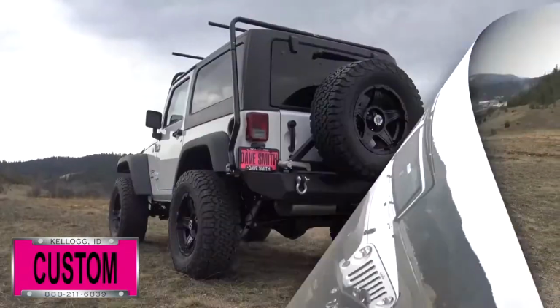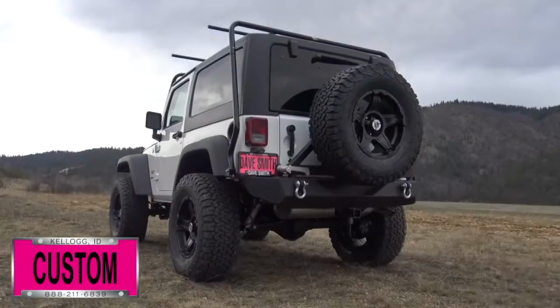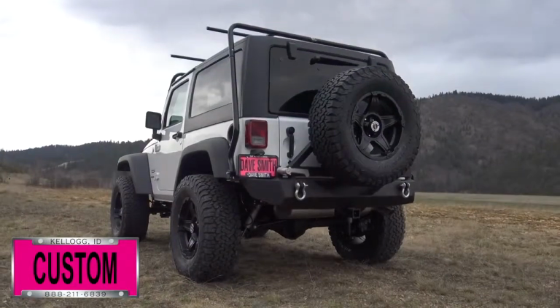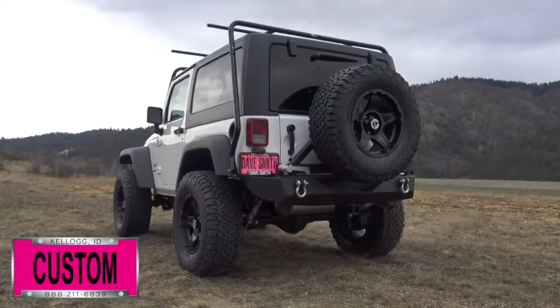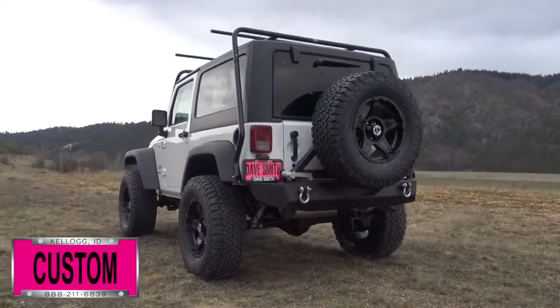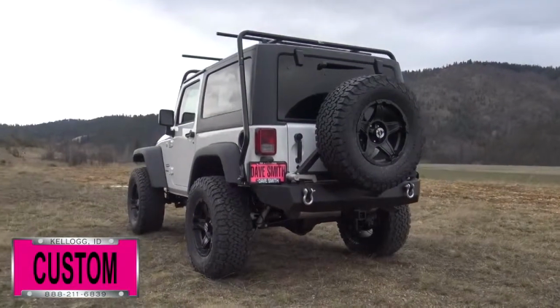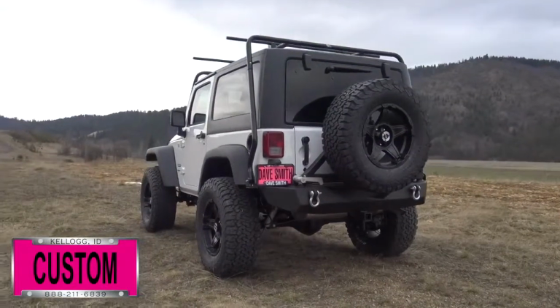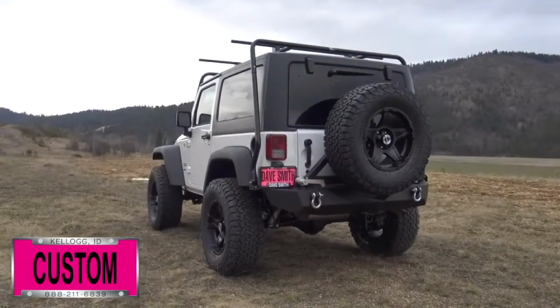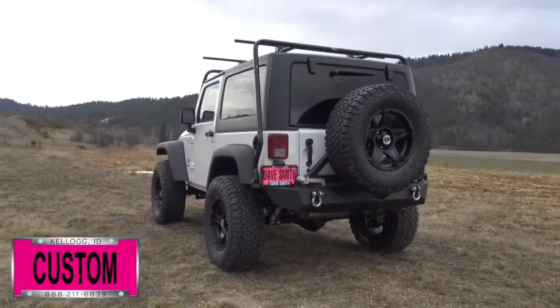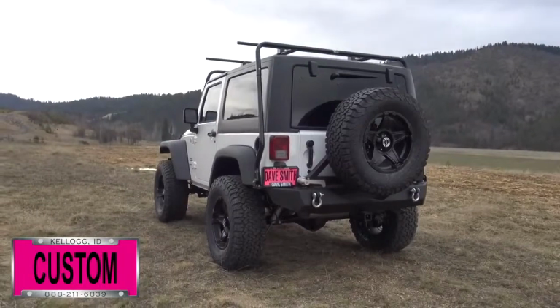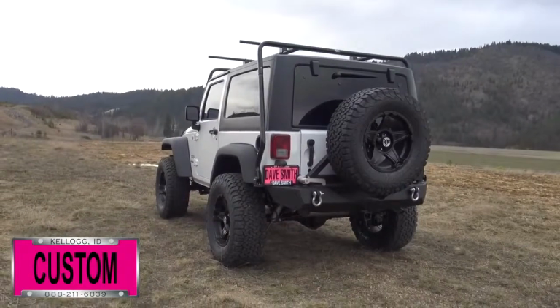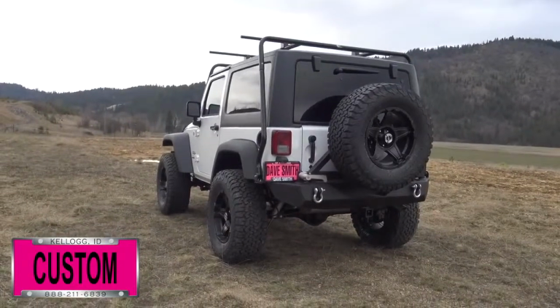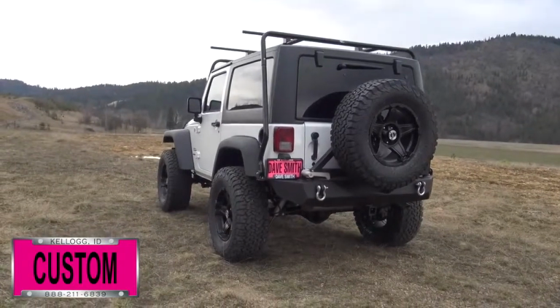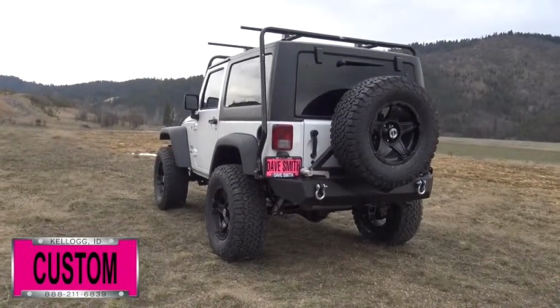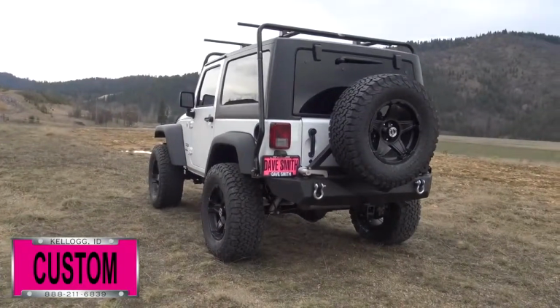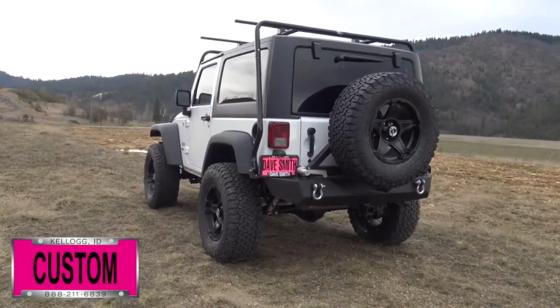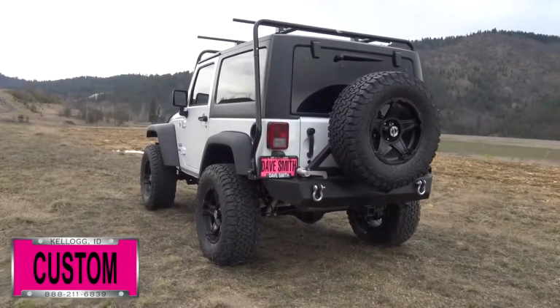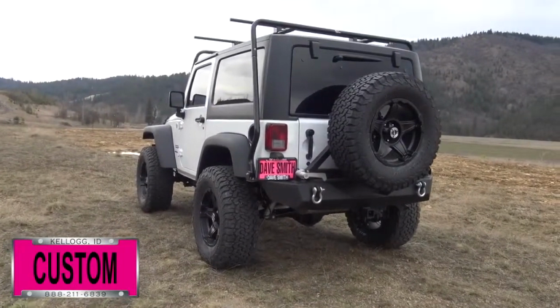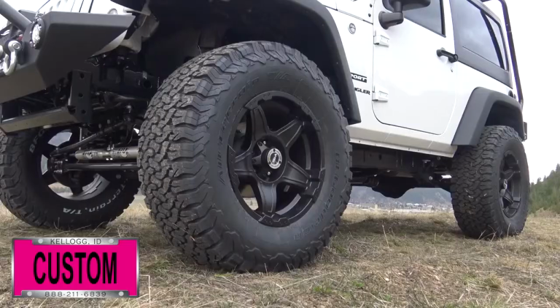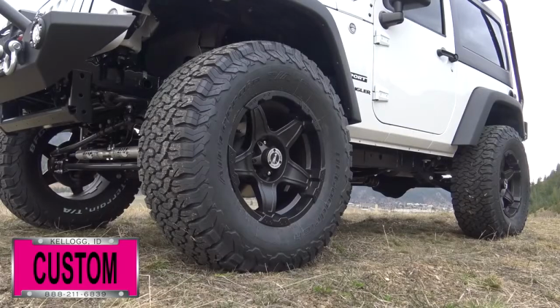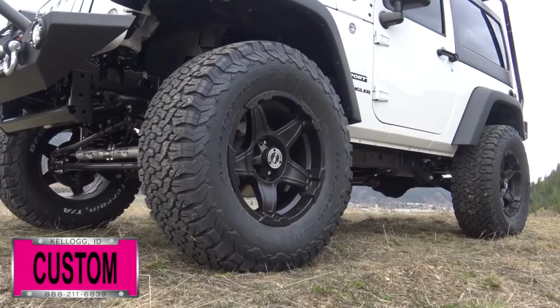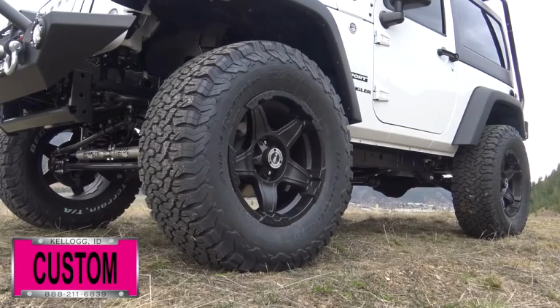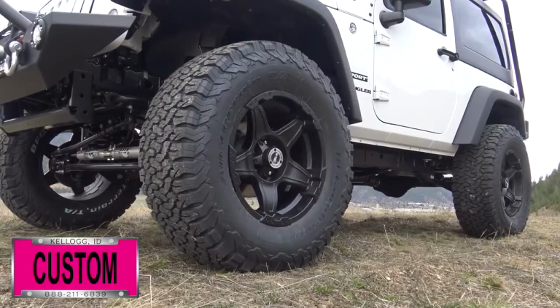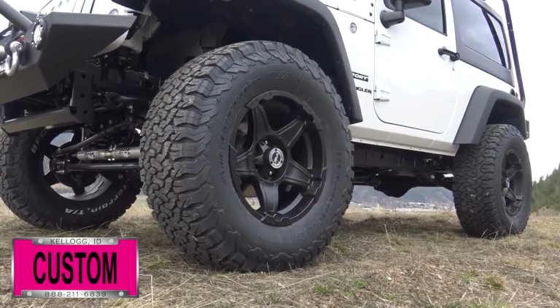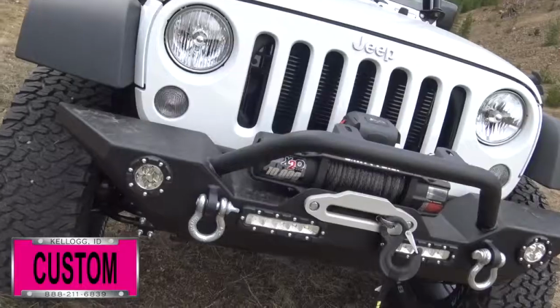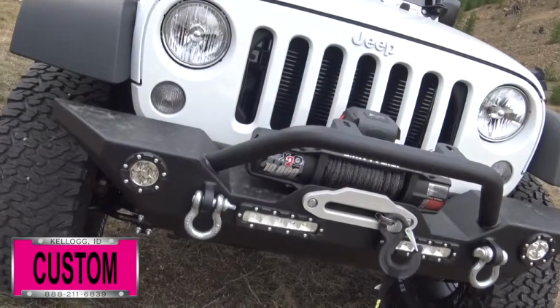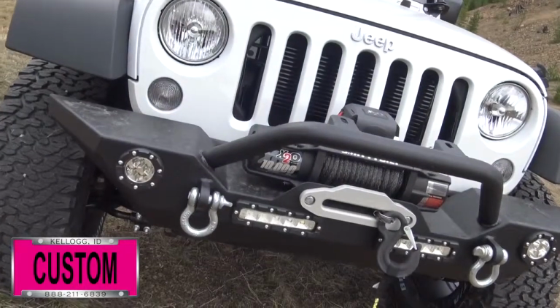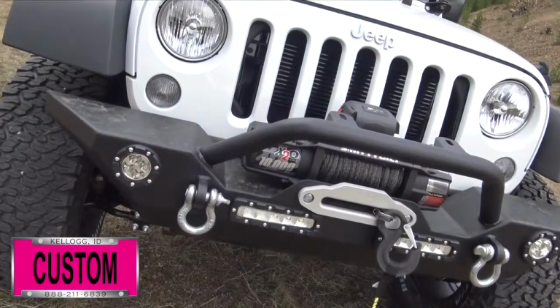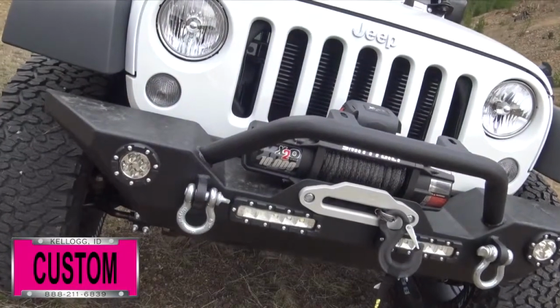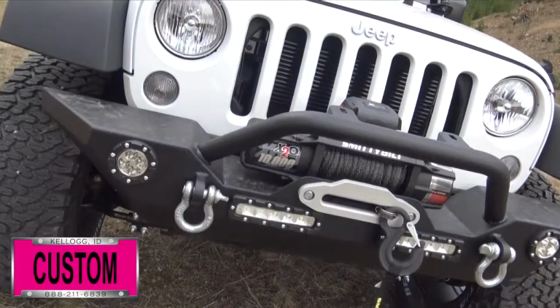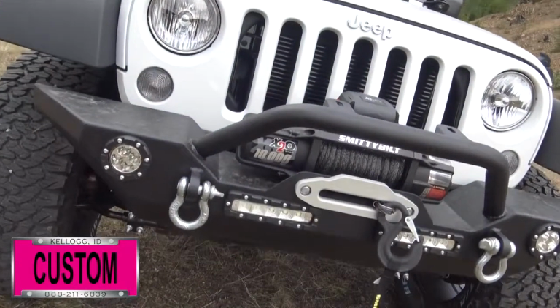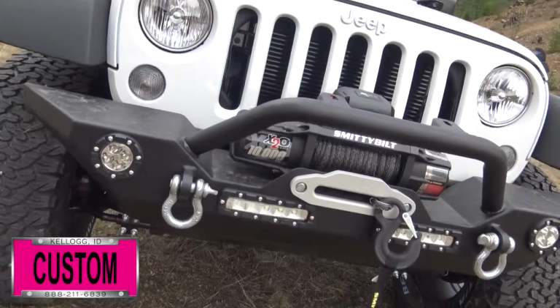Here's a list of some of the accessories and special options they've added to this rig. First off you're looking at a 3 inch BDS lift, Rubicon wheel and tire package, and a Smittybilt synthetic winch and LED lights here in the front.